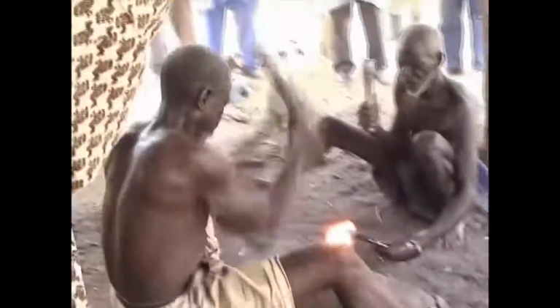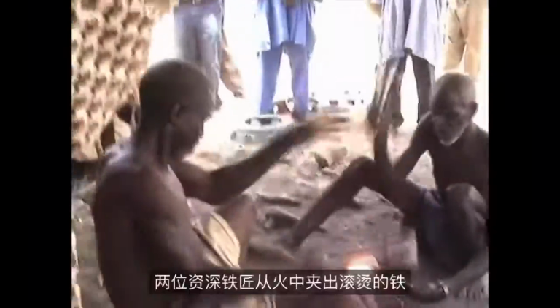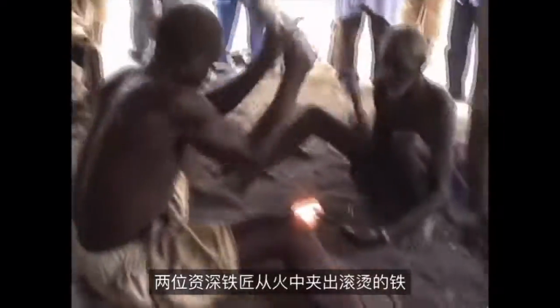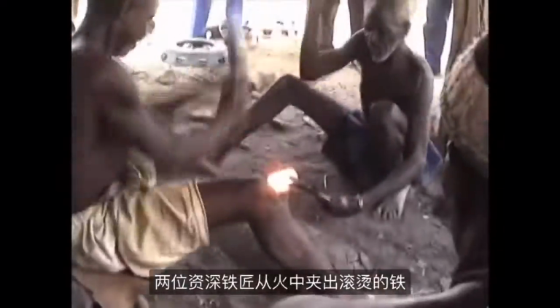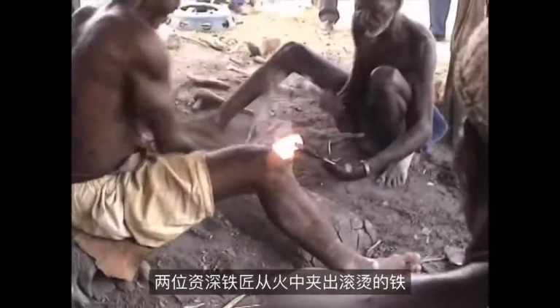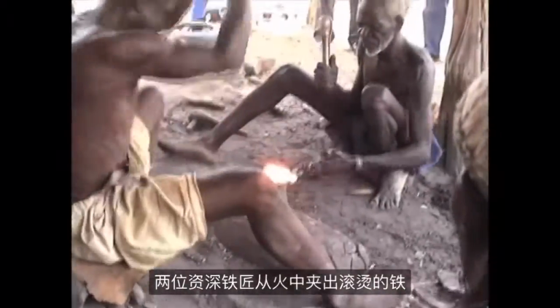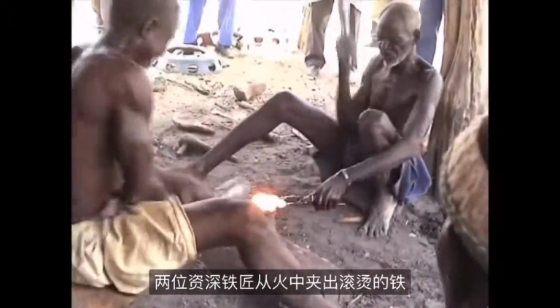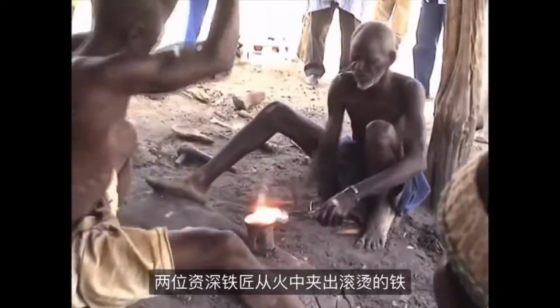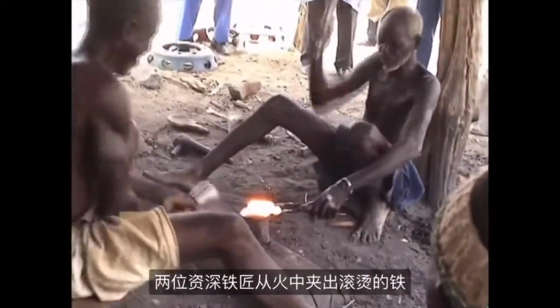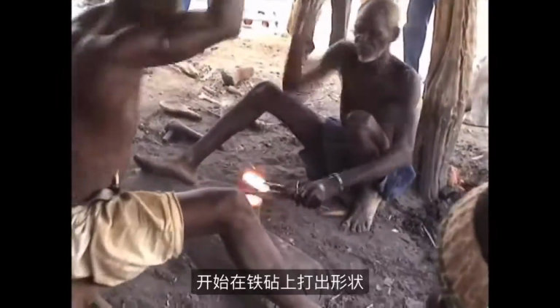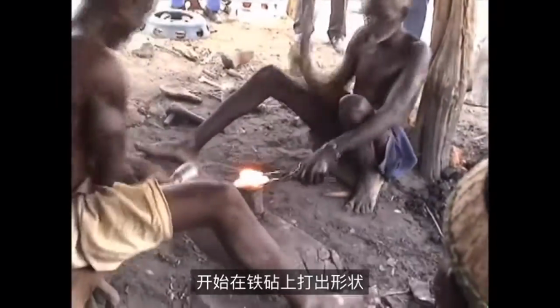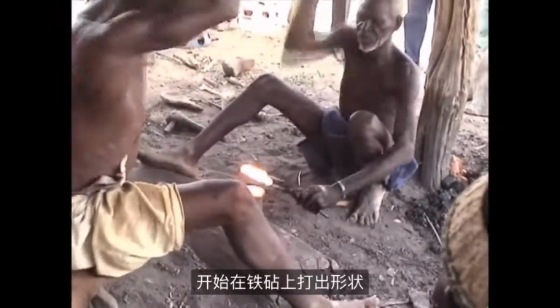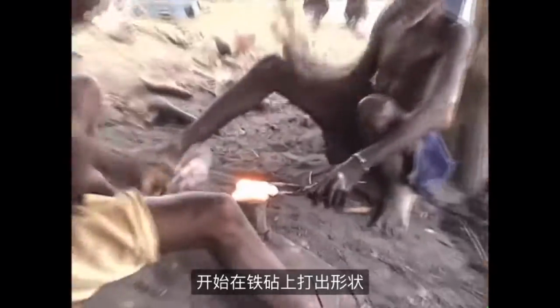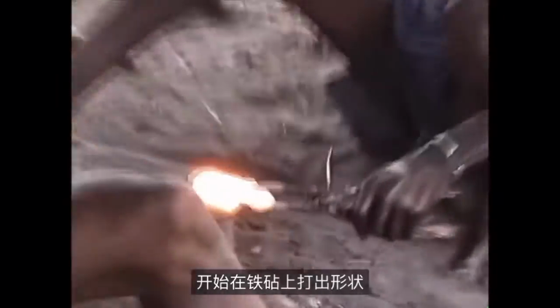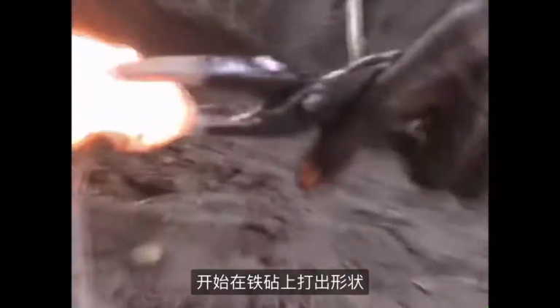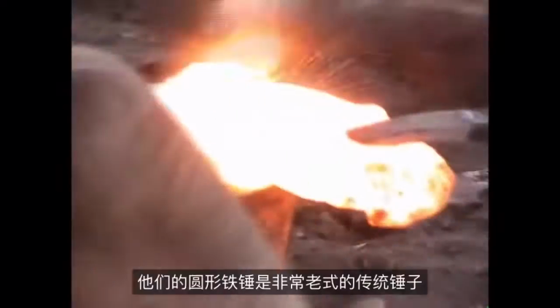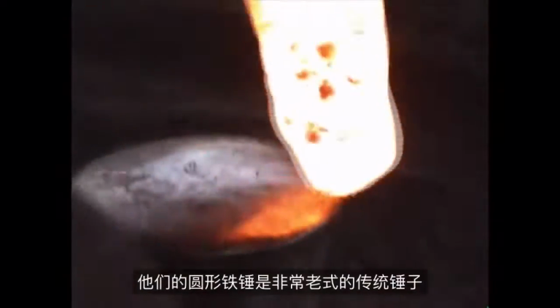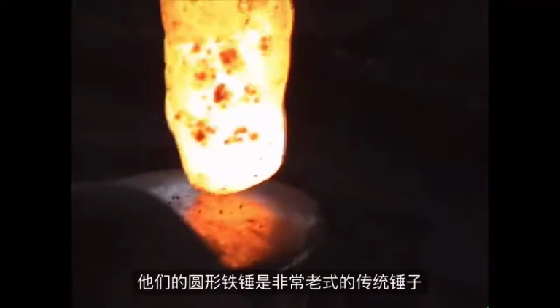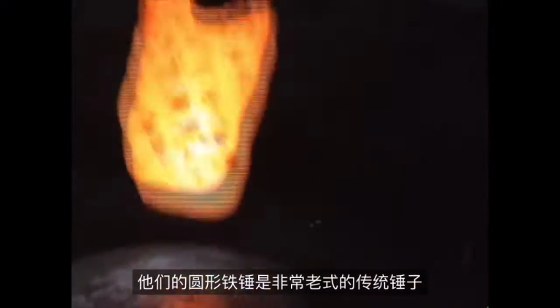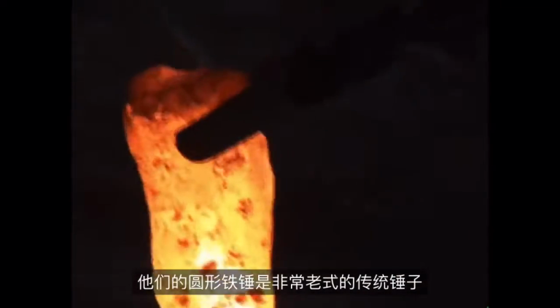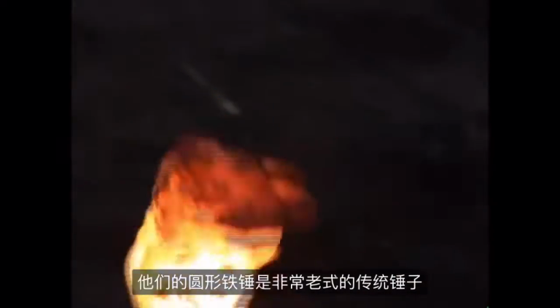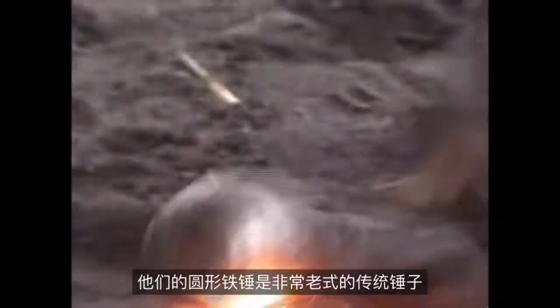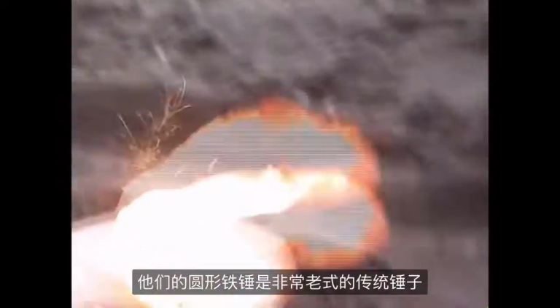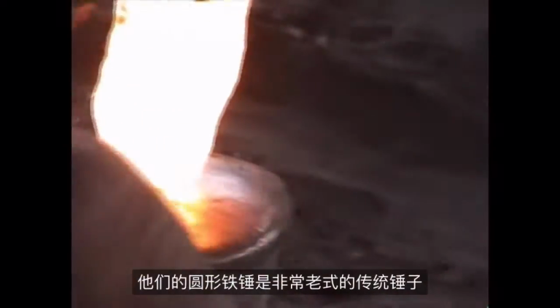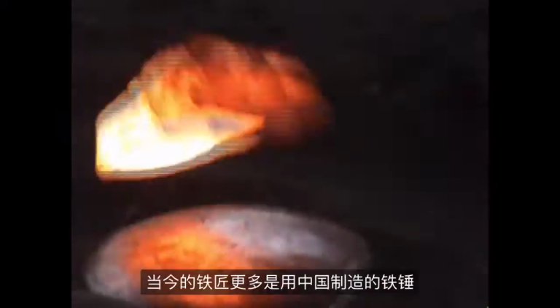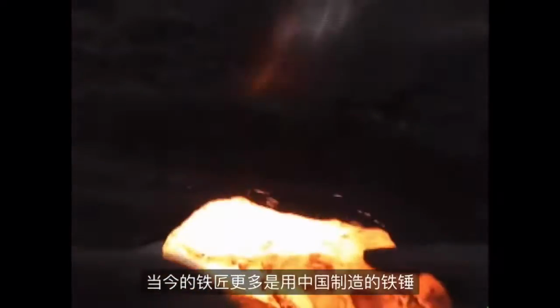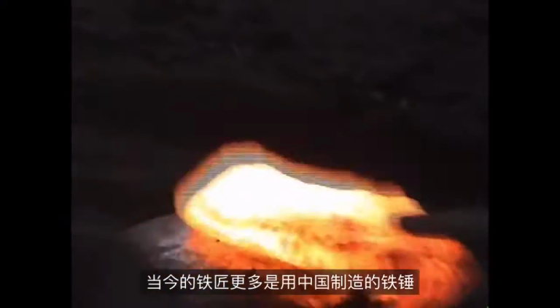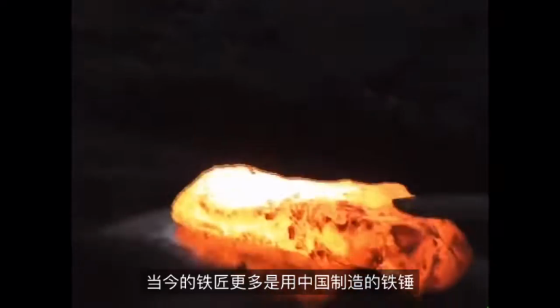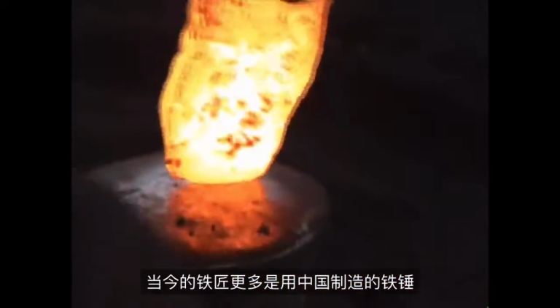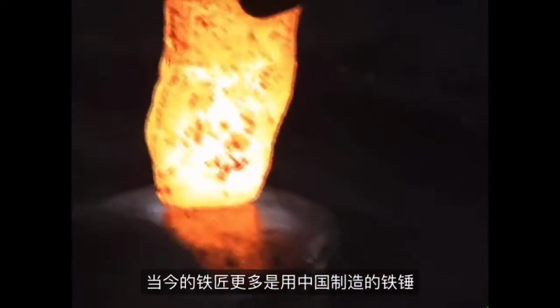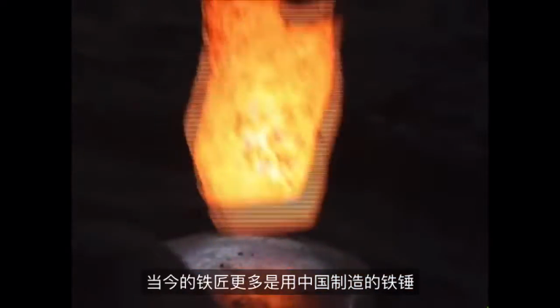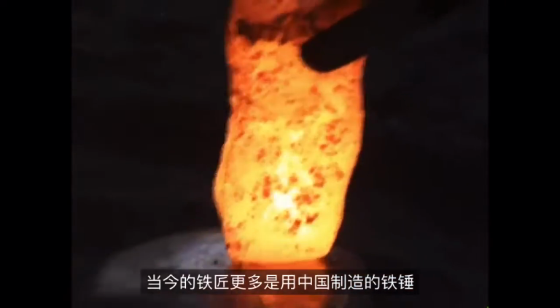Two senior smiths pull the hot iron from the fire and begin to shape it on the anvil. Their round hammers are very old fashioned and traditional. Contemporary smiths more often use hammers made in China.